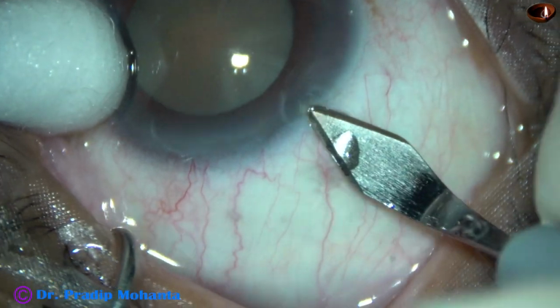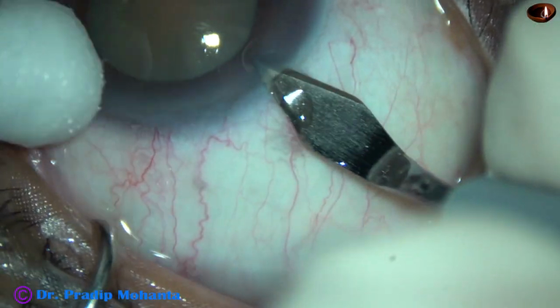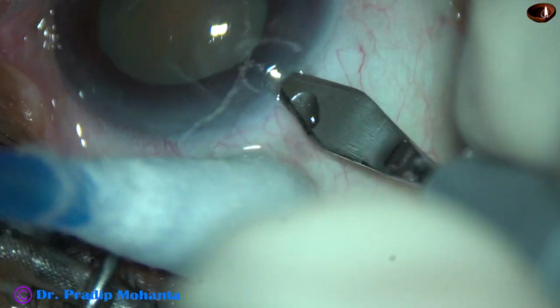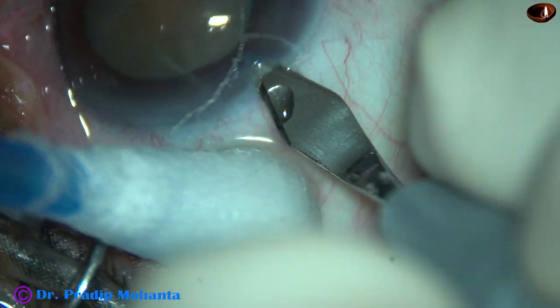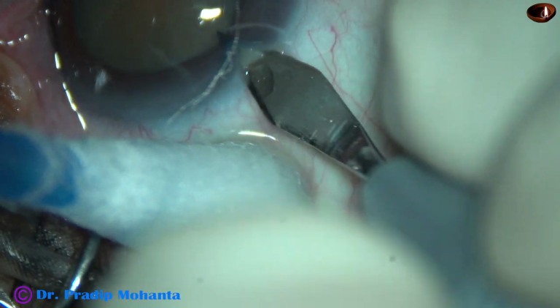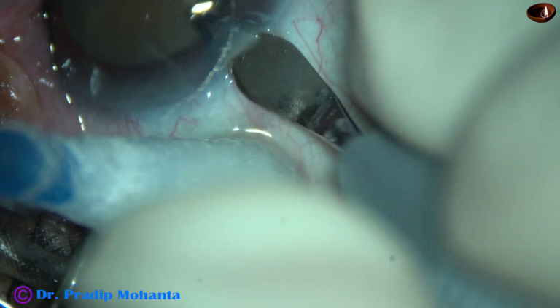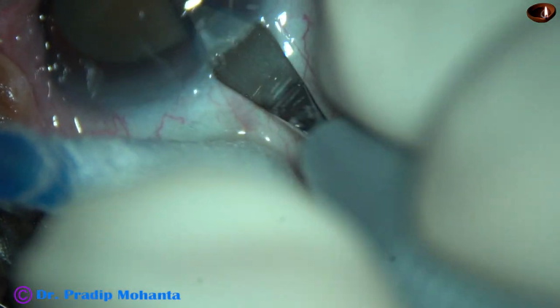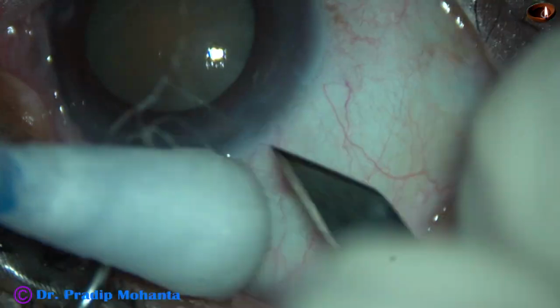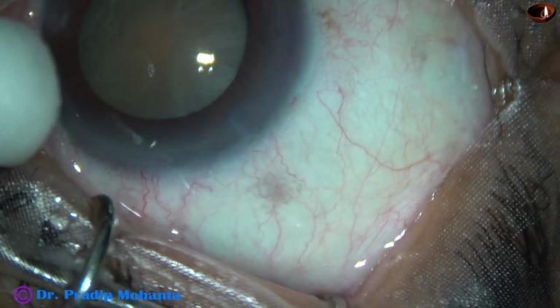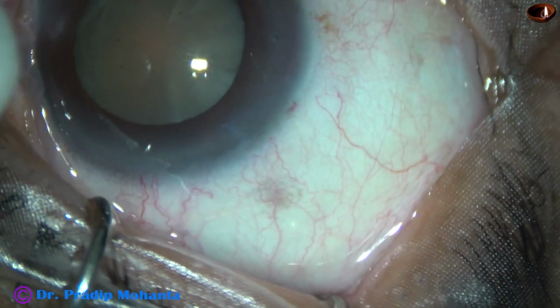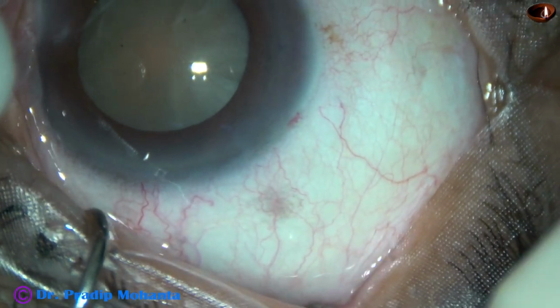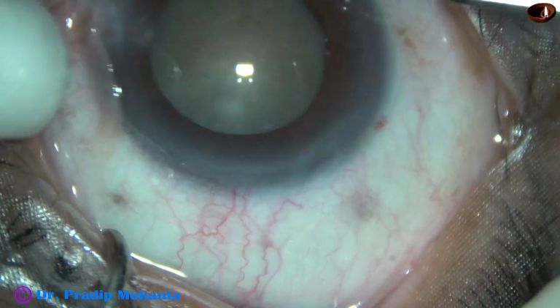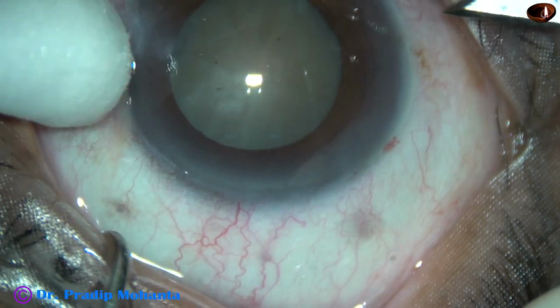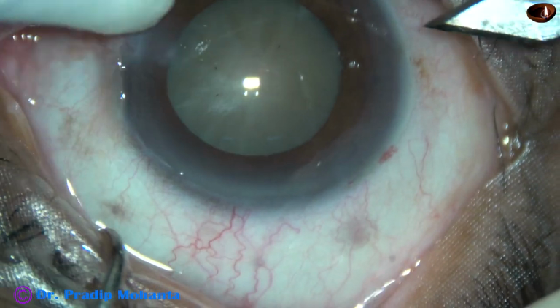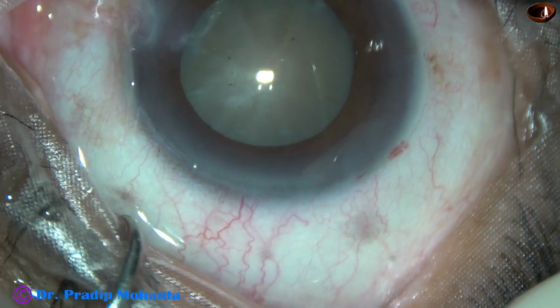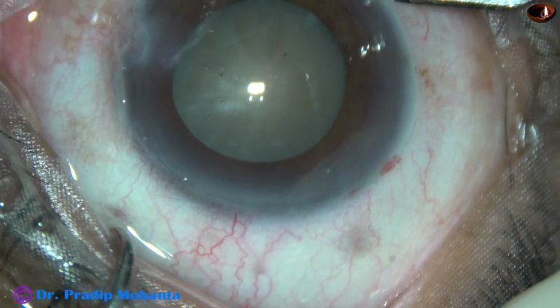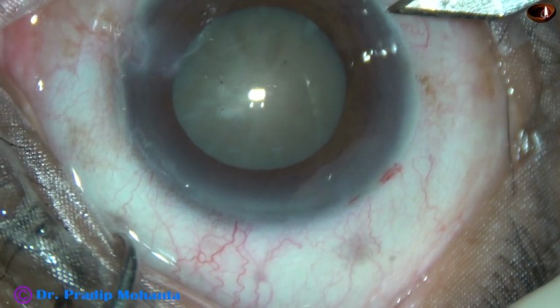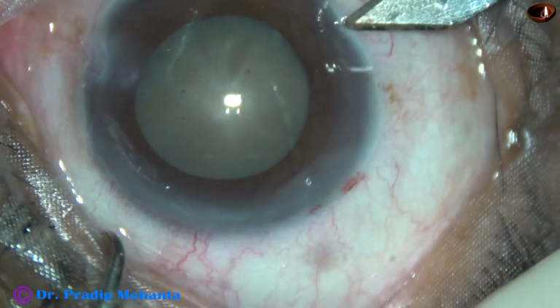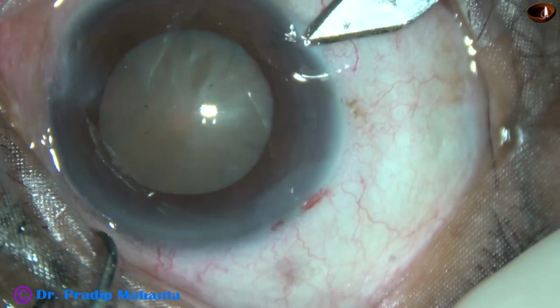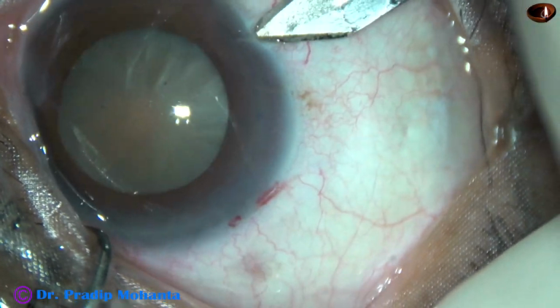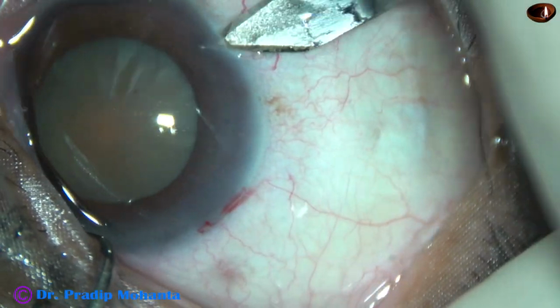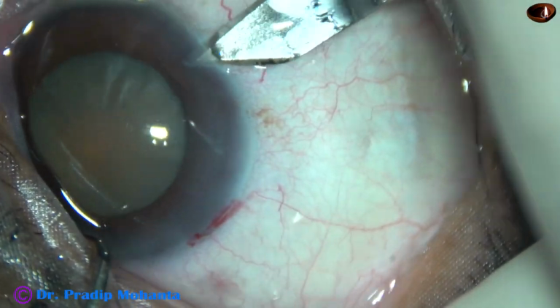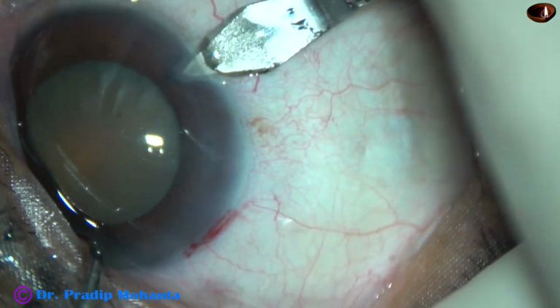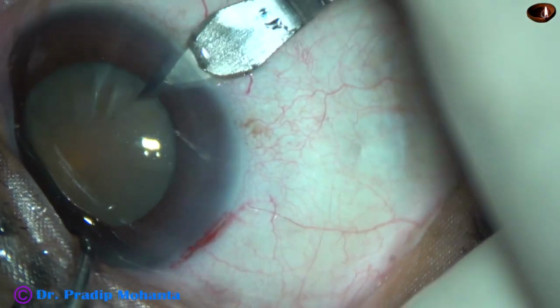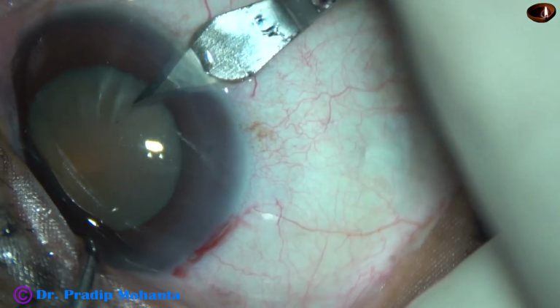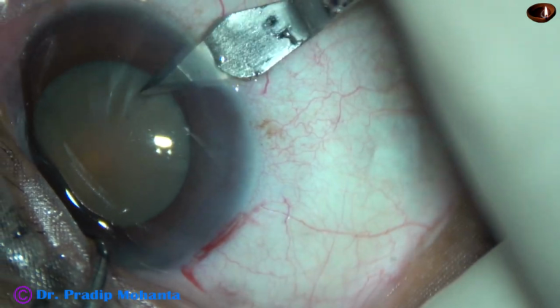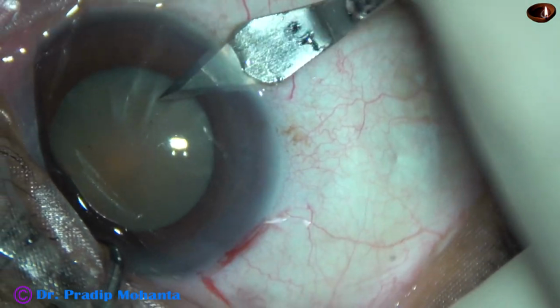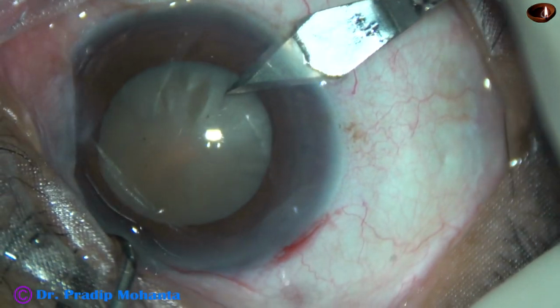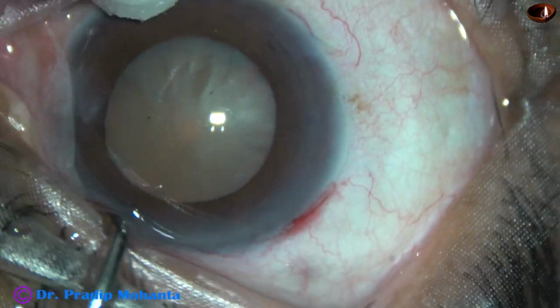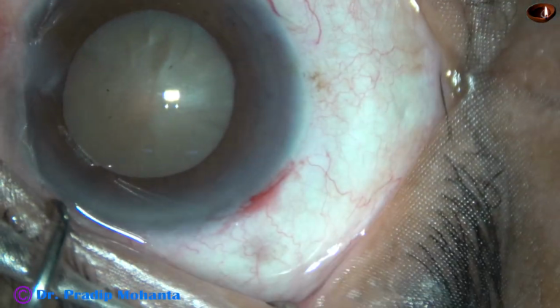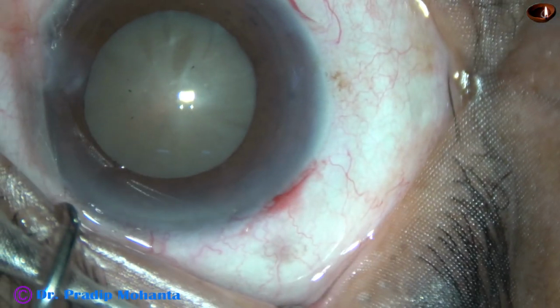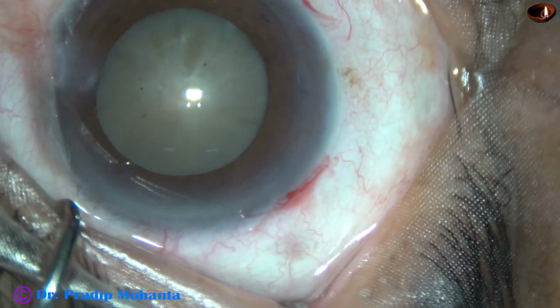This is the main incision with a 2.8 mm steel keratome at around 11 o'clock on the posterior aspect of the limbus. This is a side port on the right side of the main incision with the keratome itself.